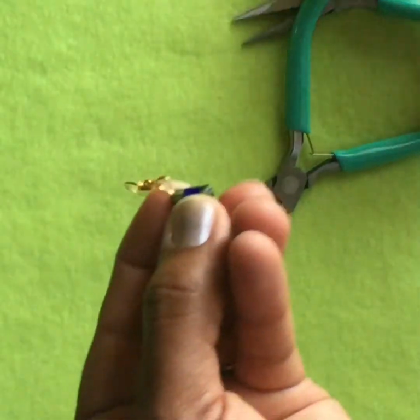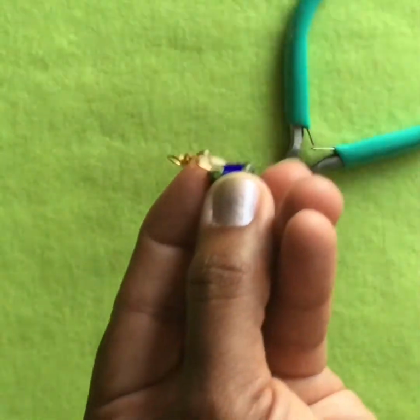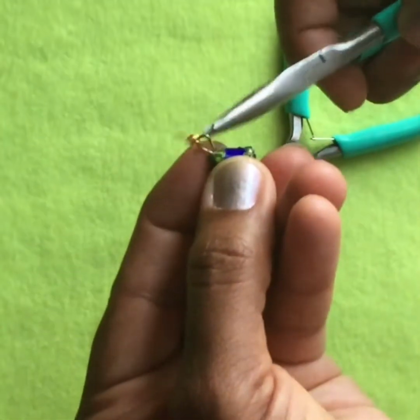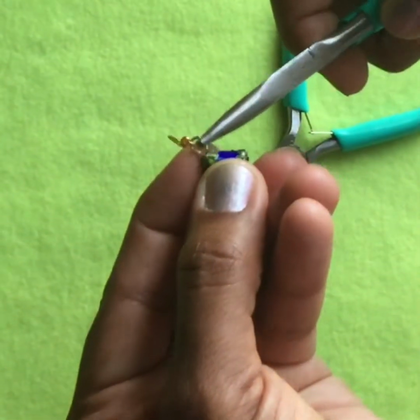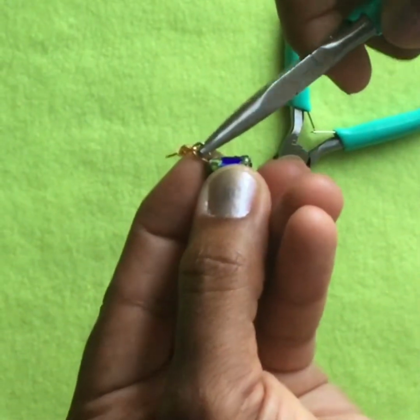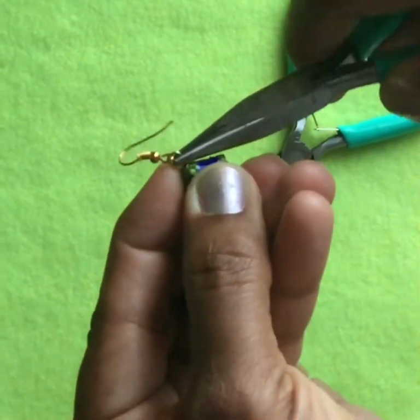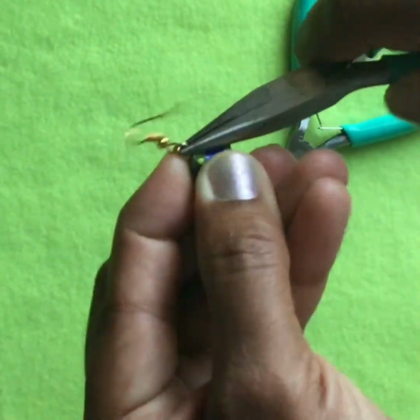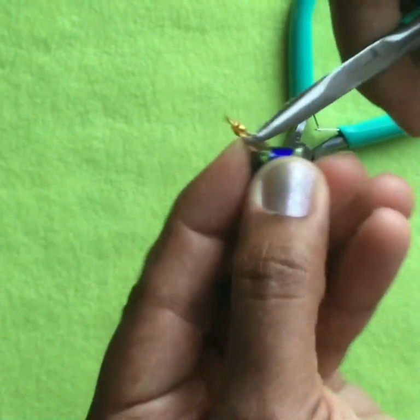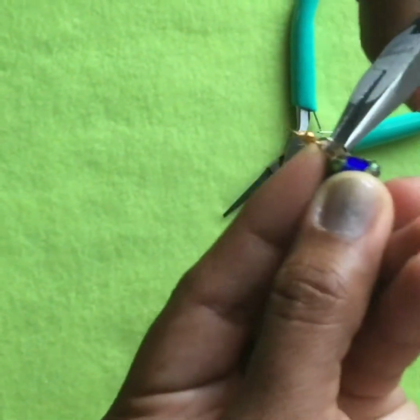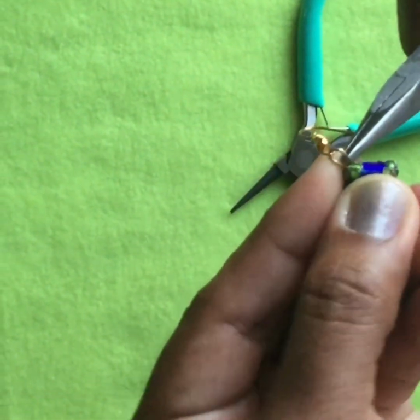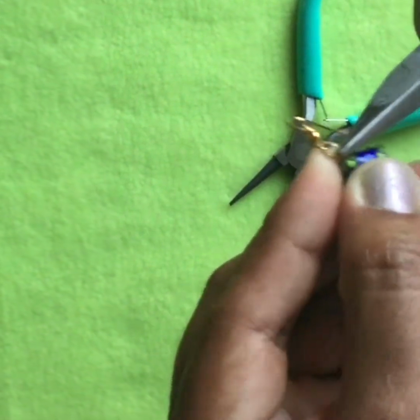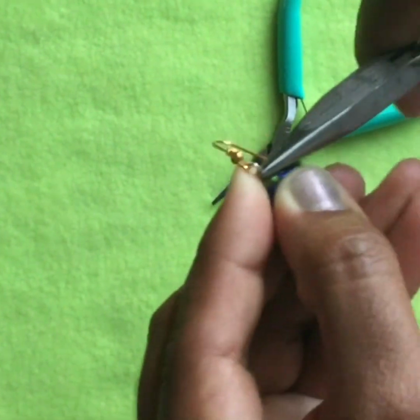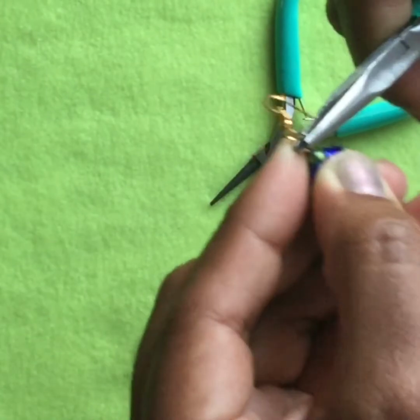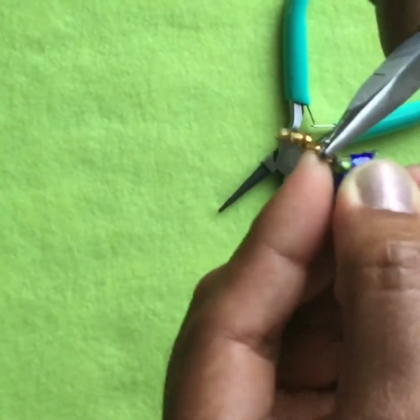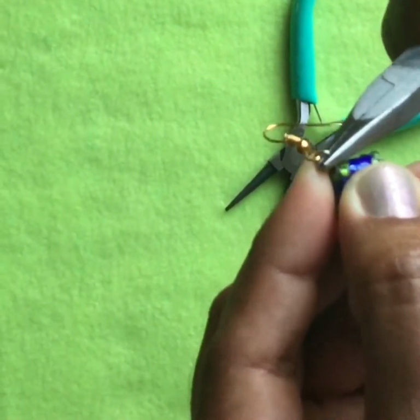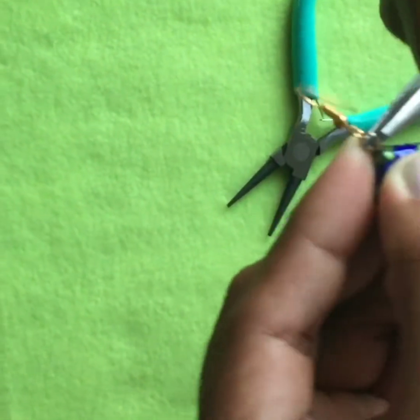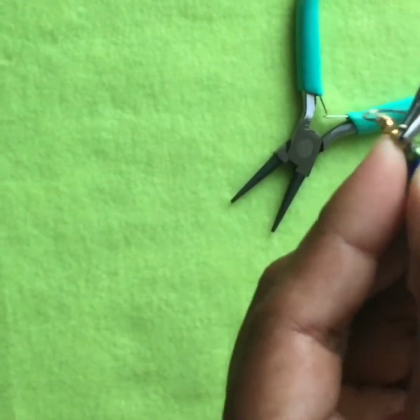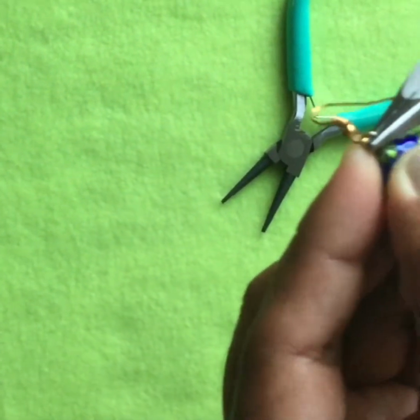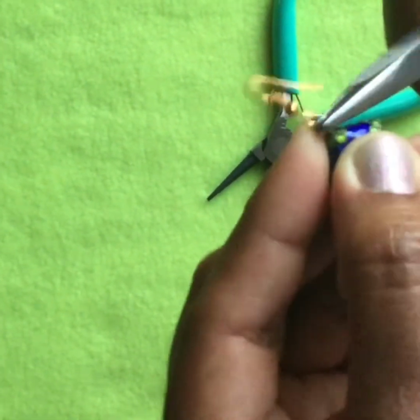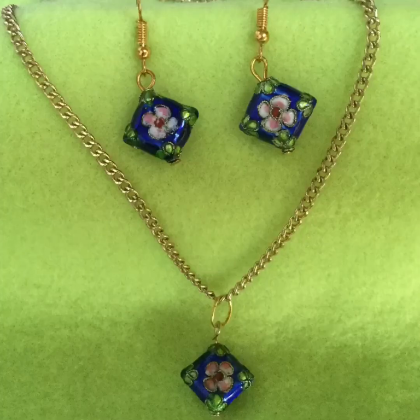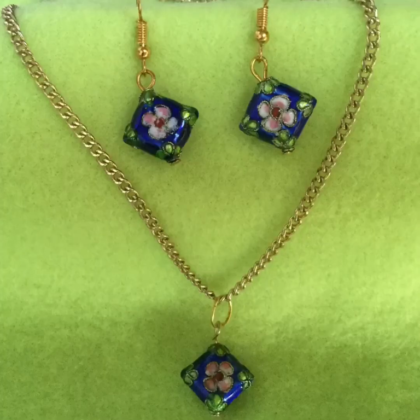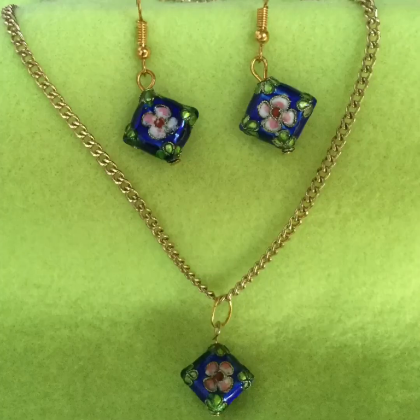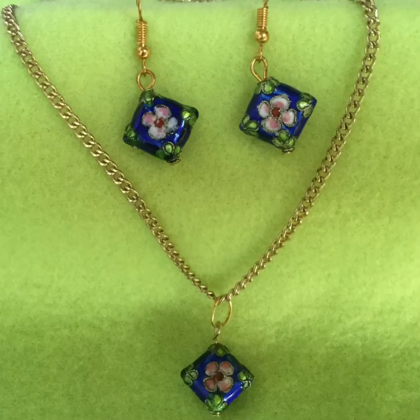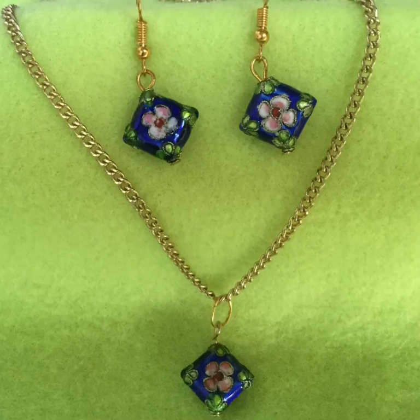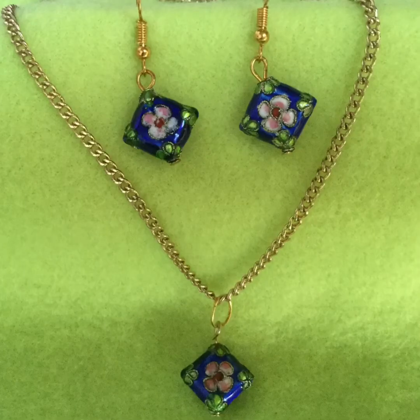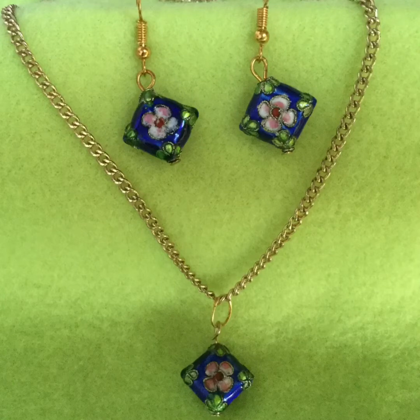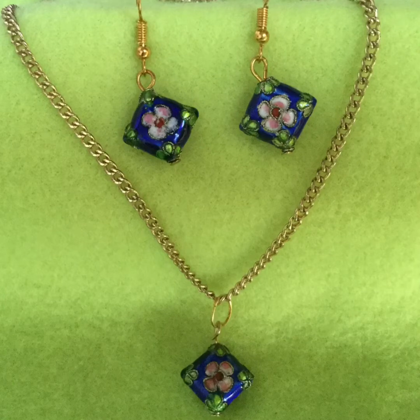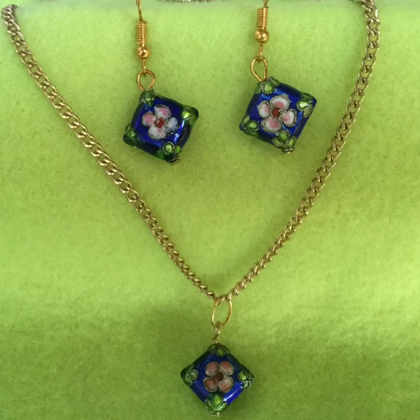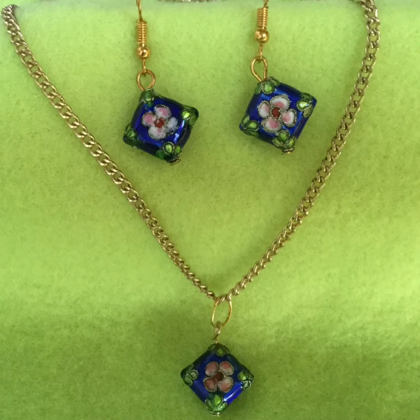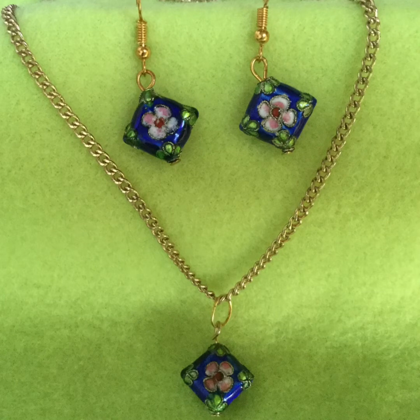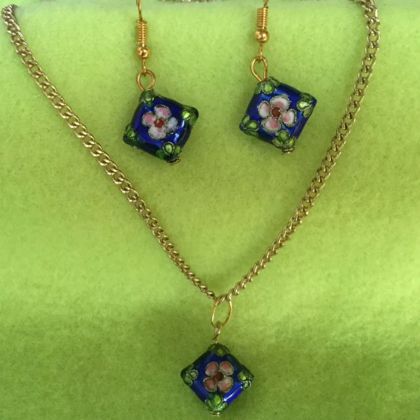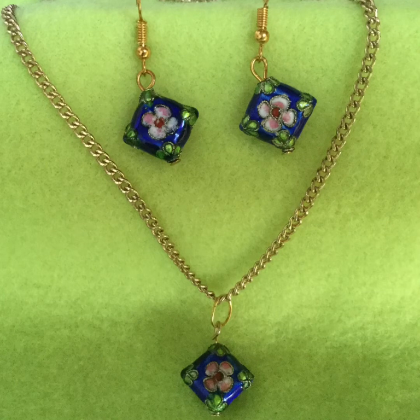After you add the fish hook, you can use your flat nose pliers to close the circle. This is so that the bead does not fall off whenever you are wearing the earrings. Here are the earrings along with the optional necklace that you could make by using the metal bead as a pendant.